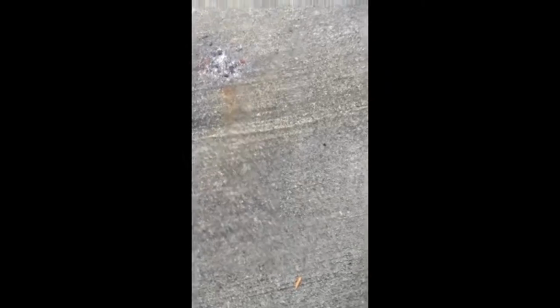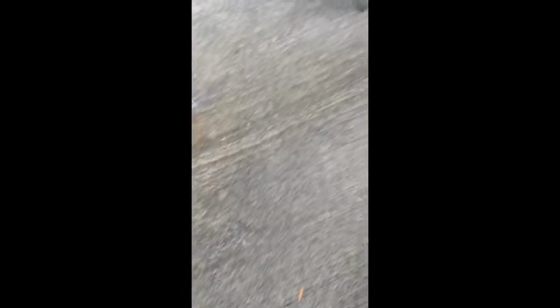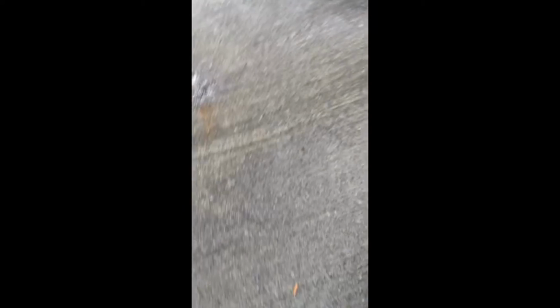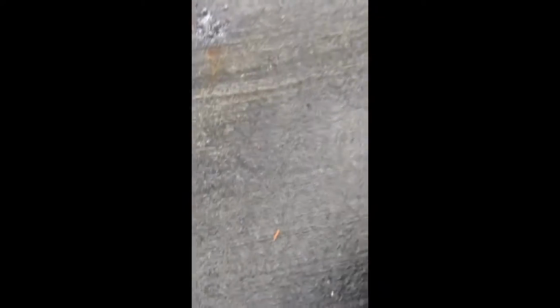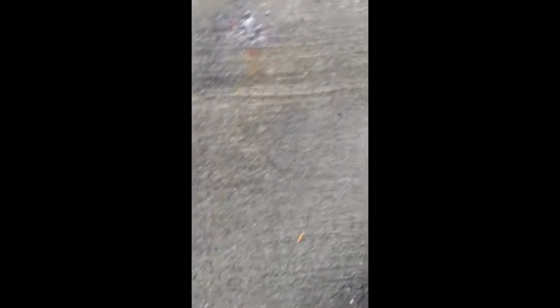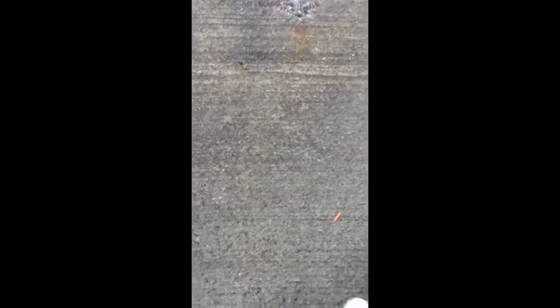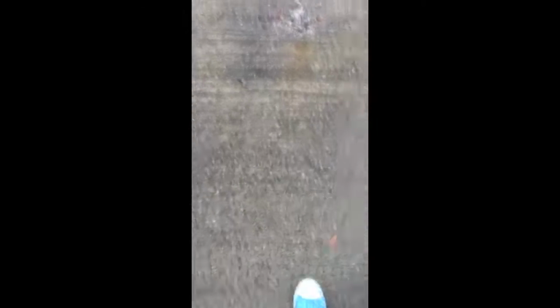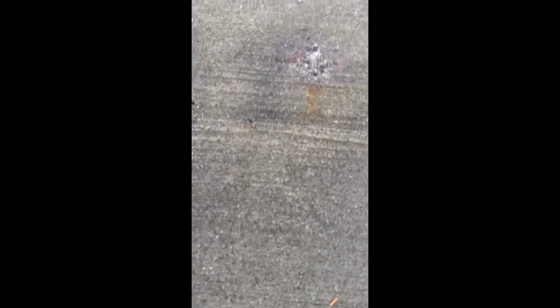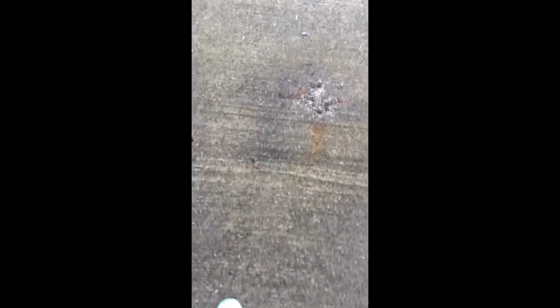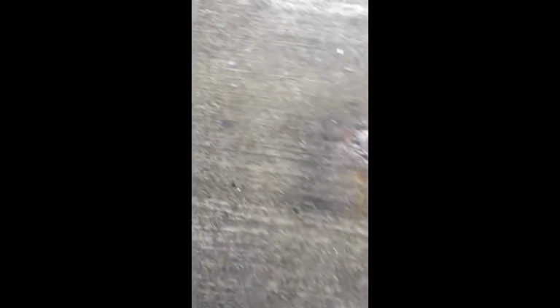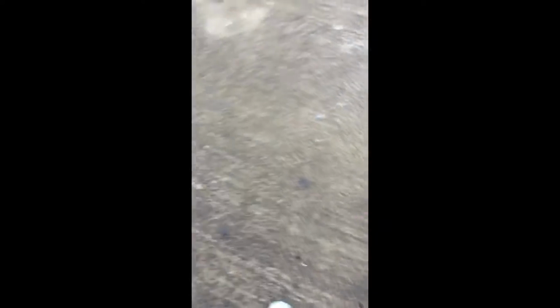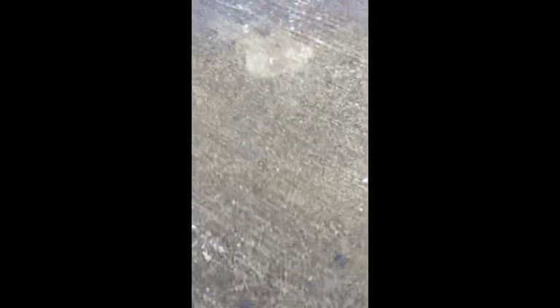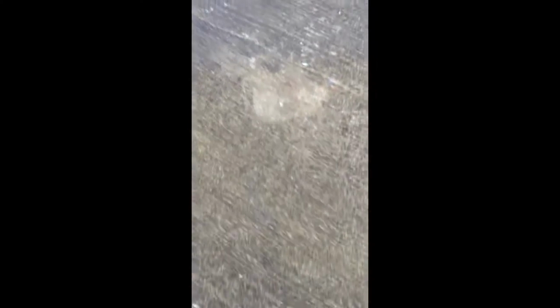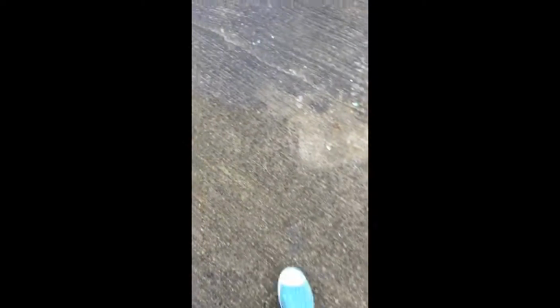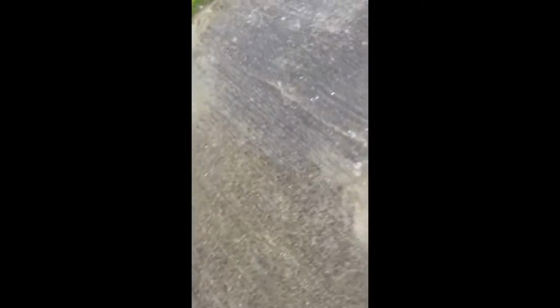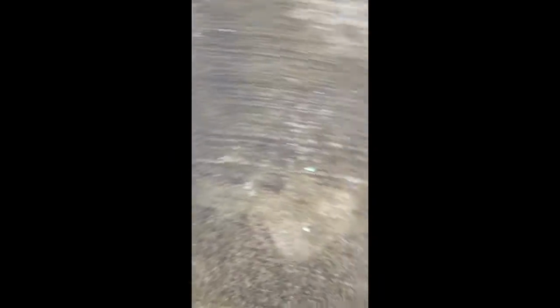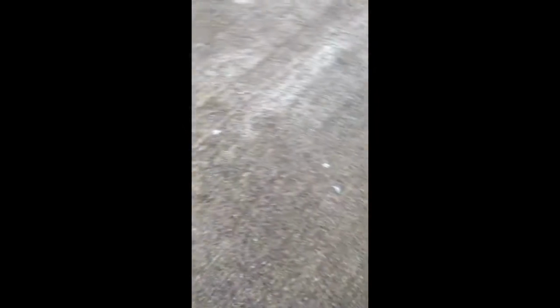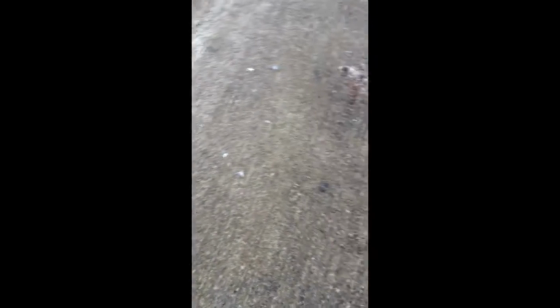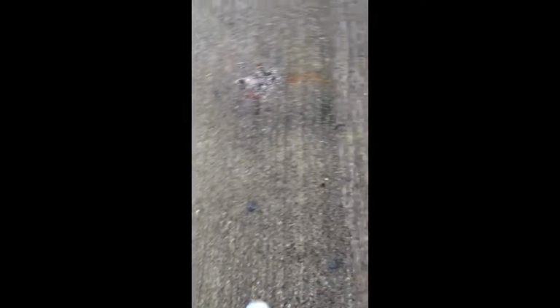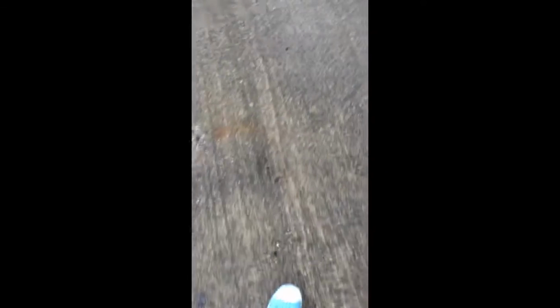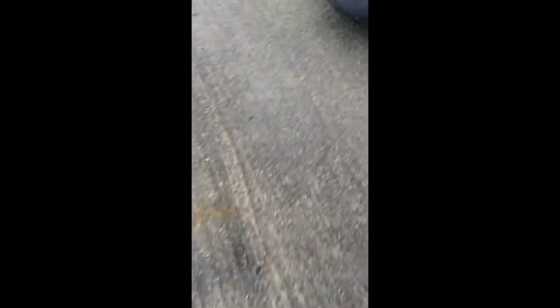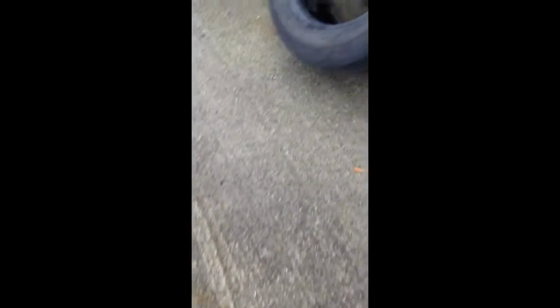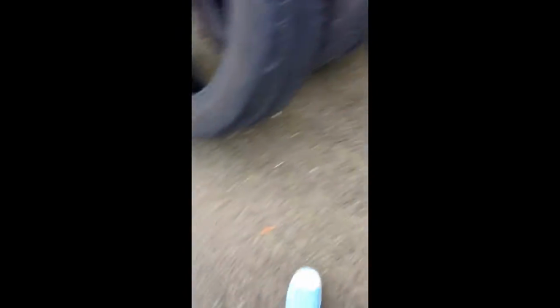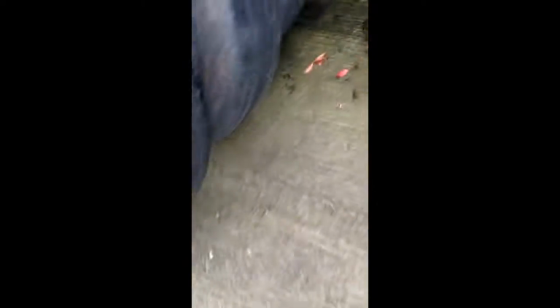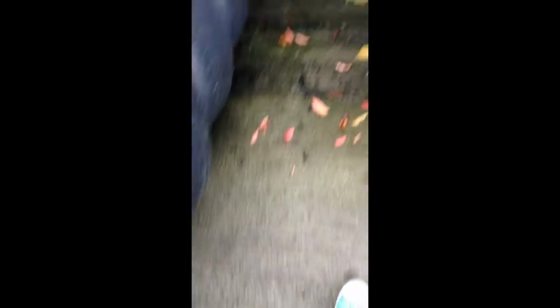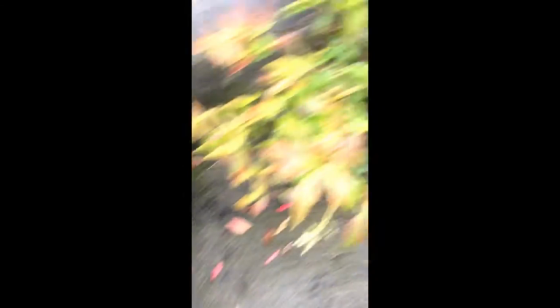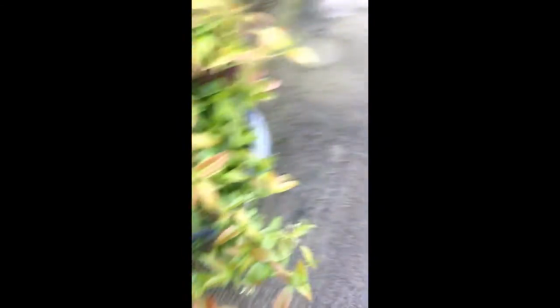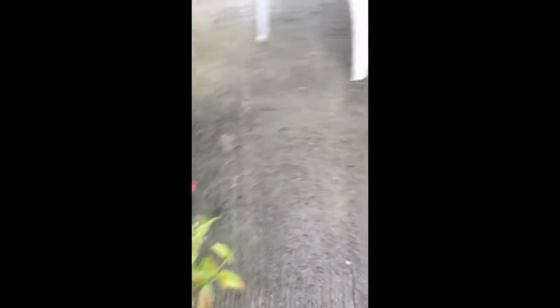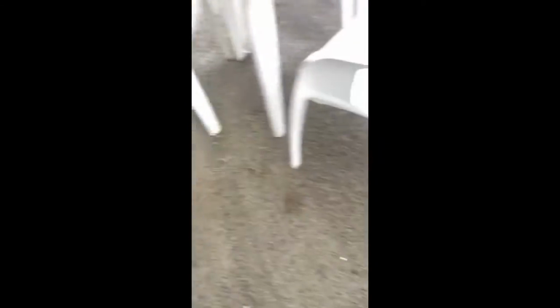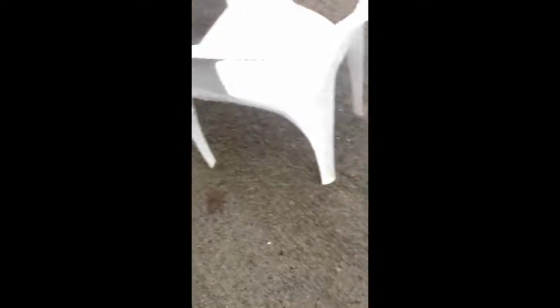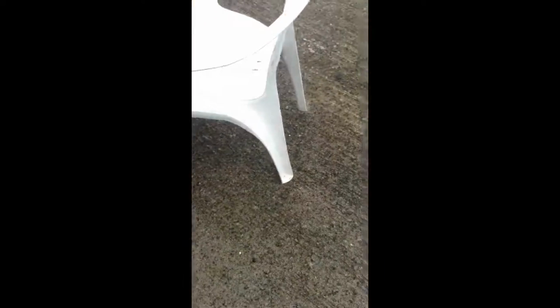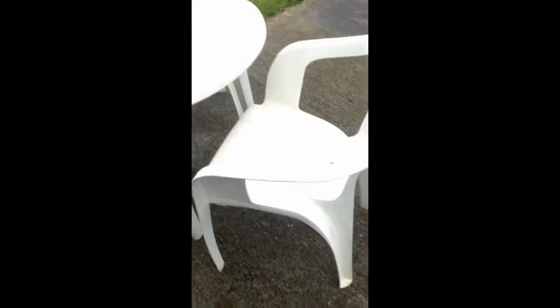Yo guys, what is going on? It is Bigger here and welcome back once again to a new video. Today in this video, I'm going to be doing something a bit different. My first destruction video — well, maybe some destruction — was a very expensive product. There are some chairs.